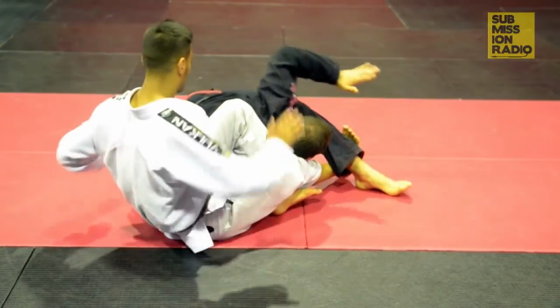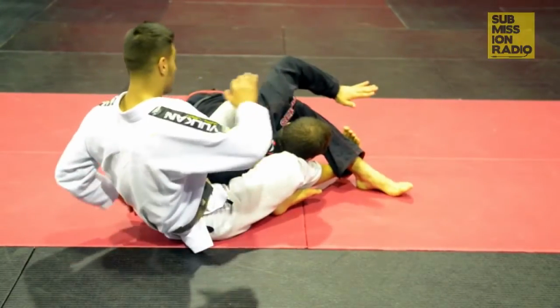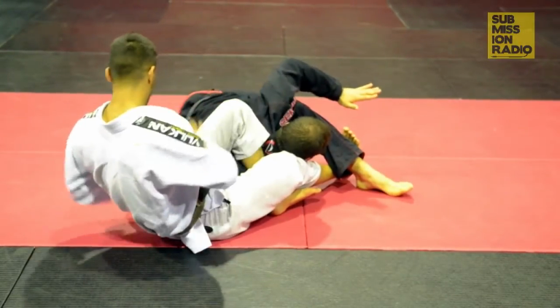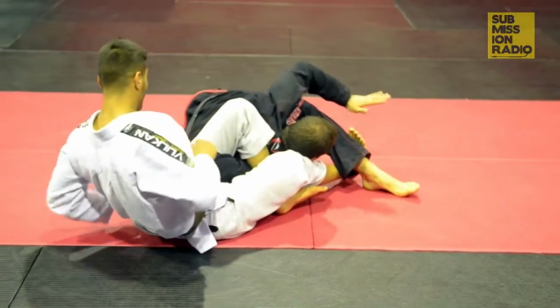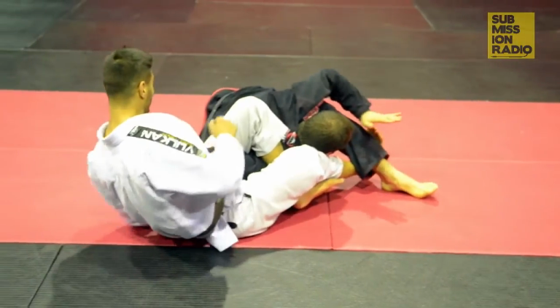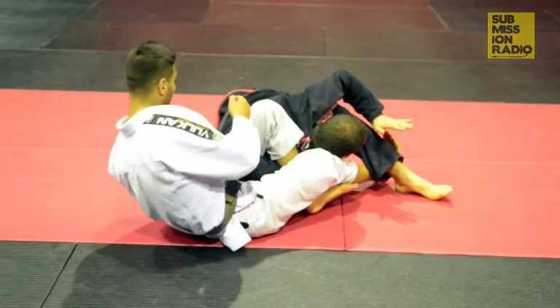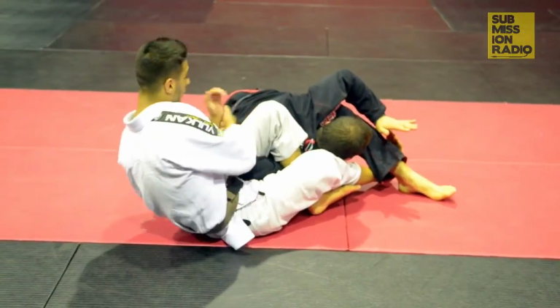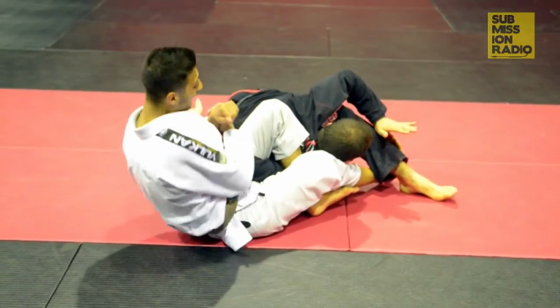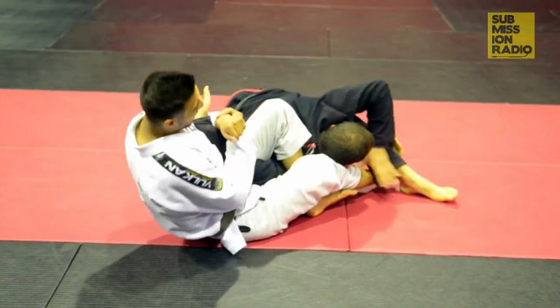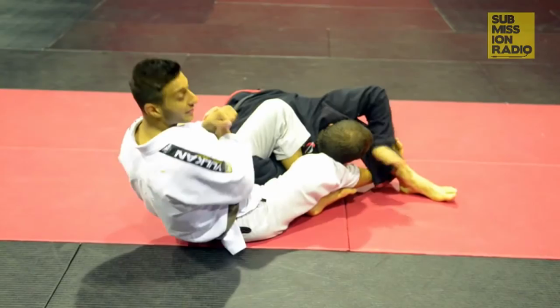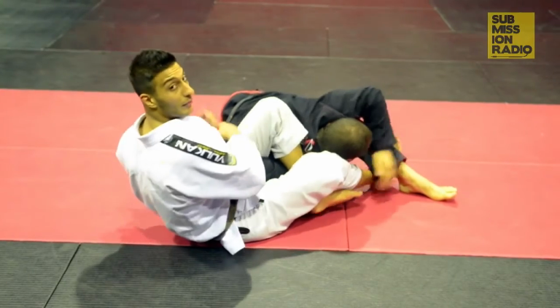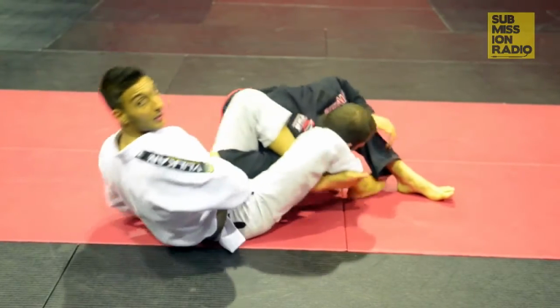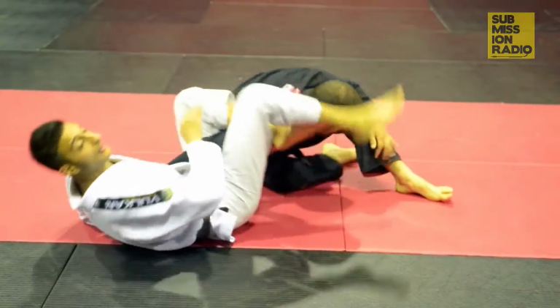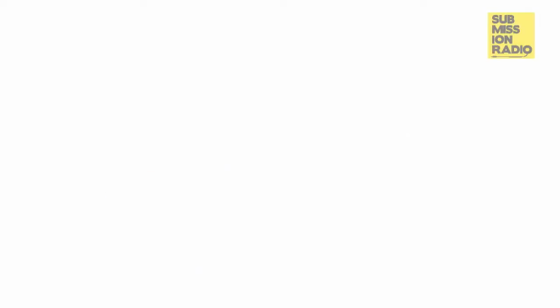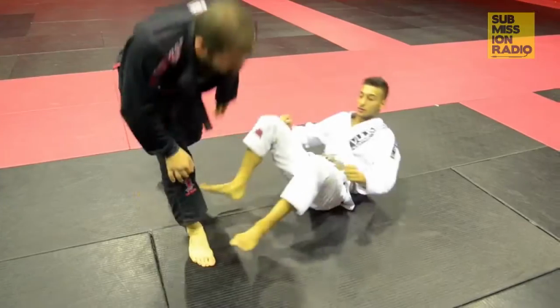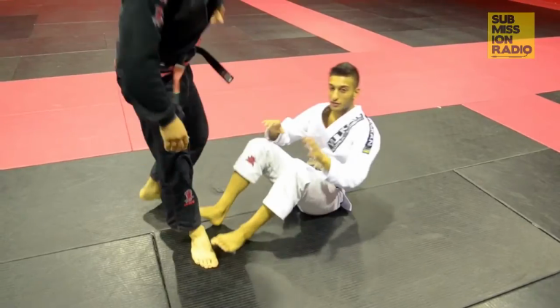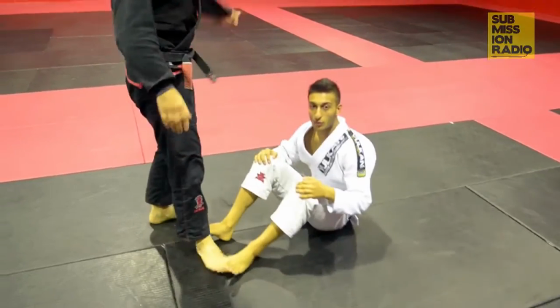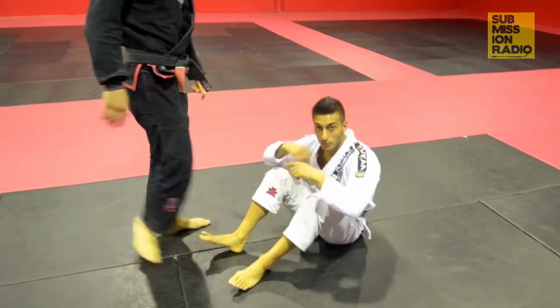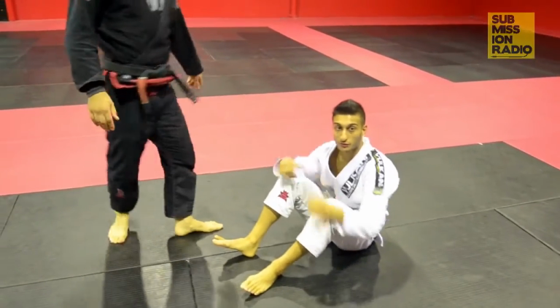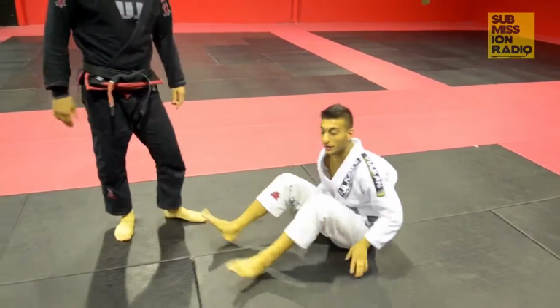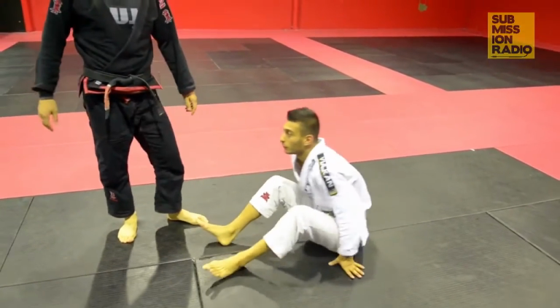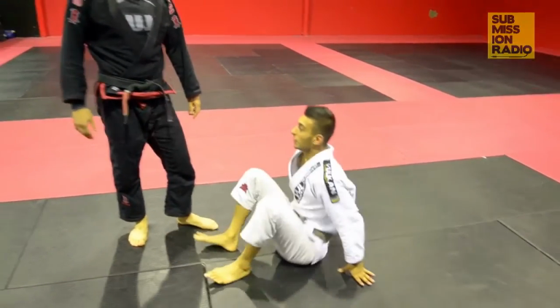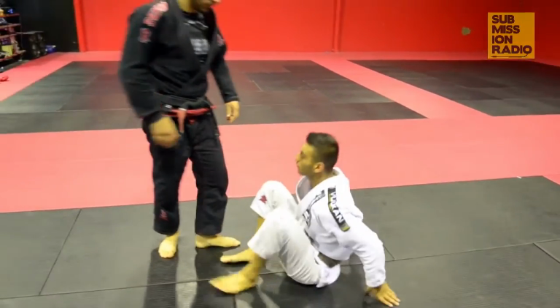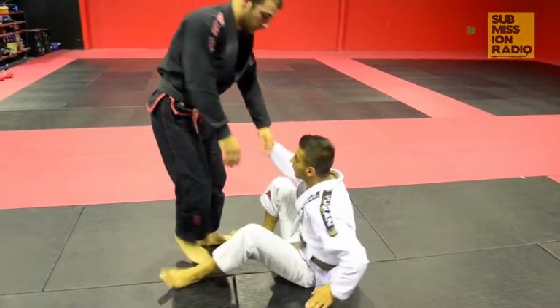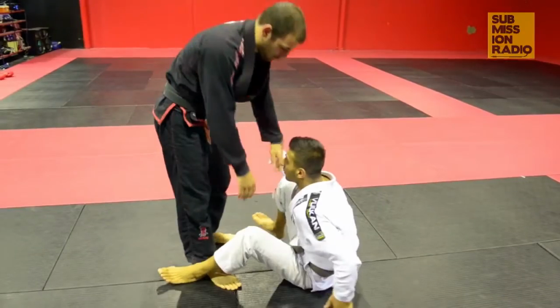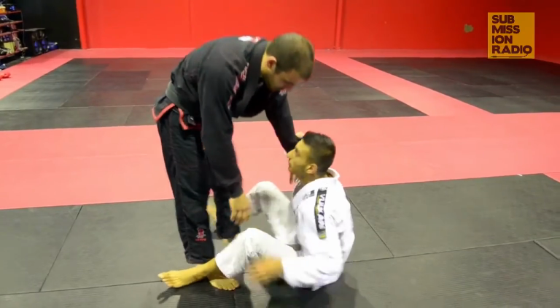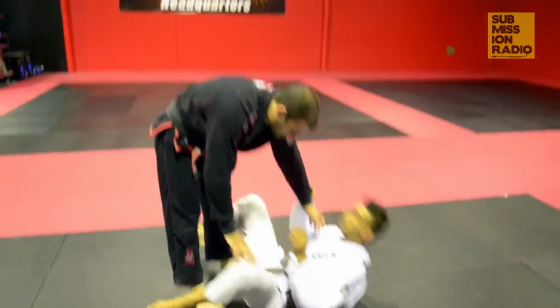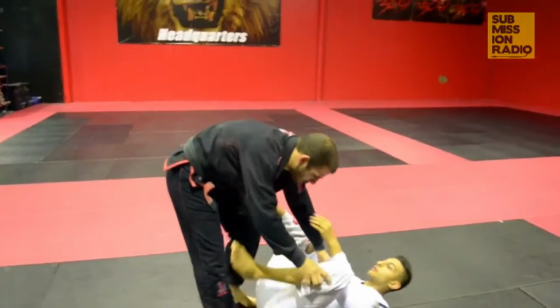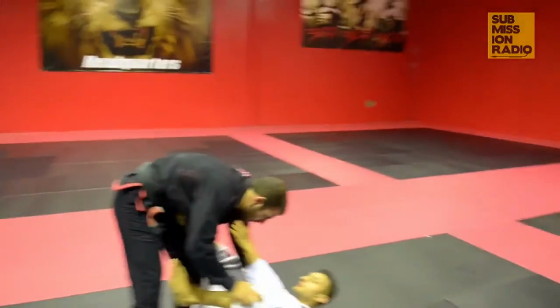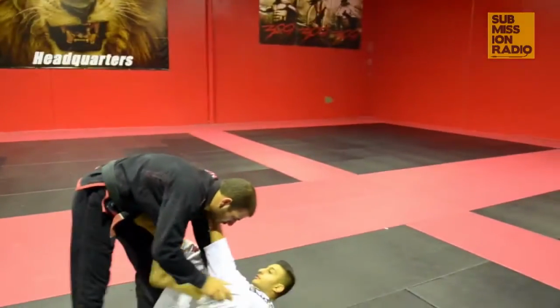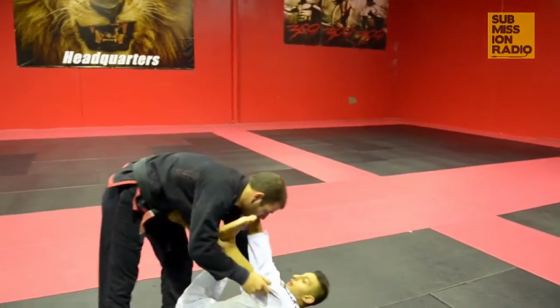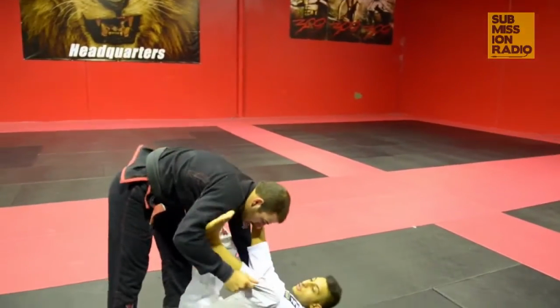From here, if he tries to turn and tries to move, he's stuck. If he stays like this, I'm going to come over and bring his arm over. So that was in slow motion — I'm going to speed it up a little bit now. We're going to come here and do it a bit faster.